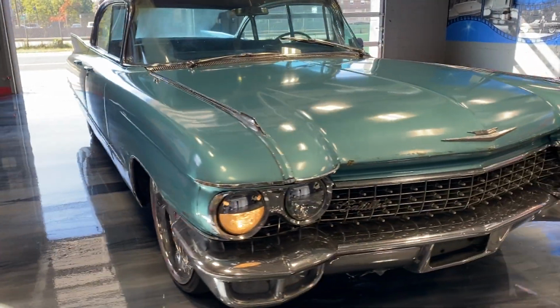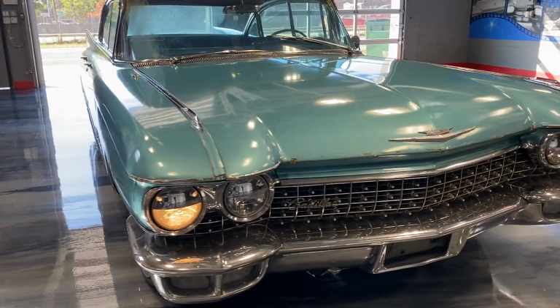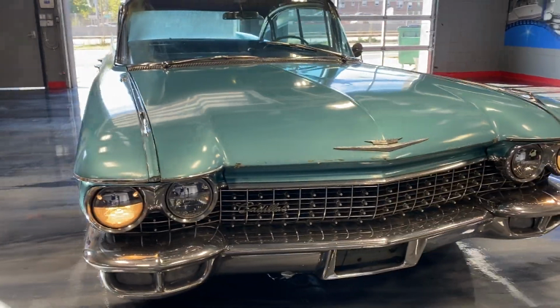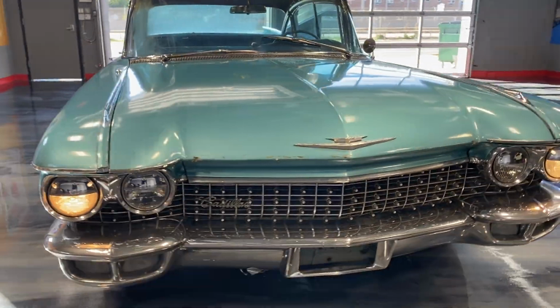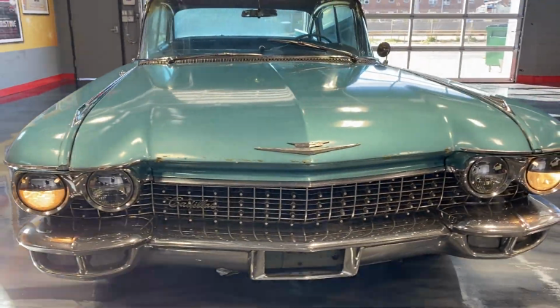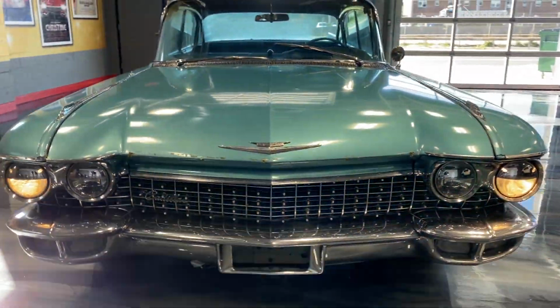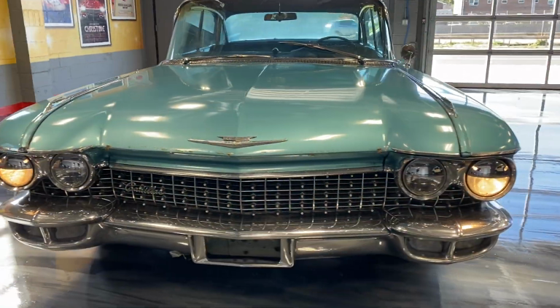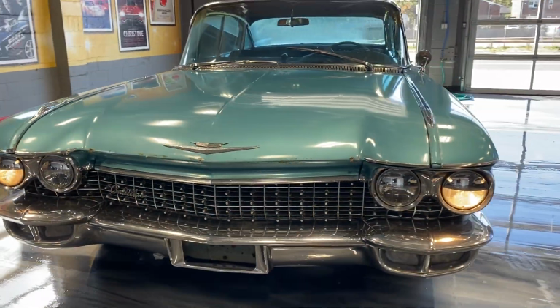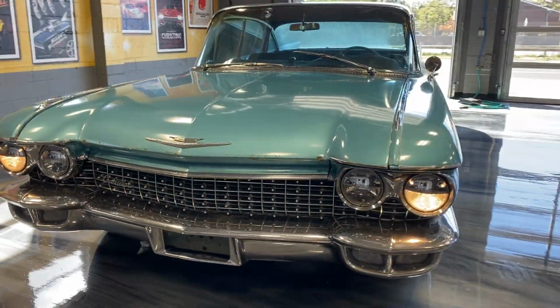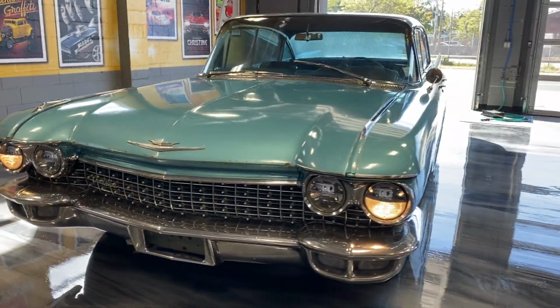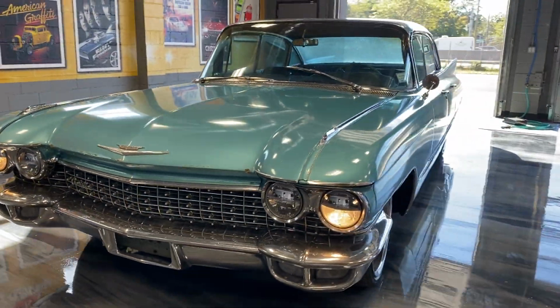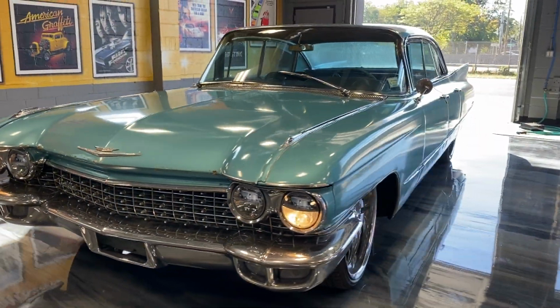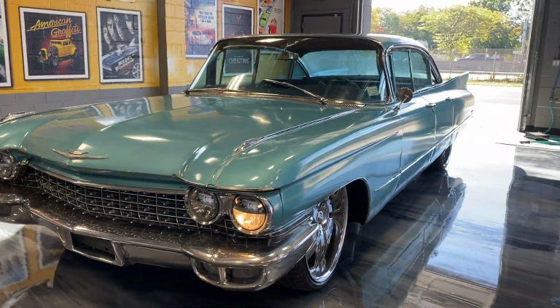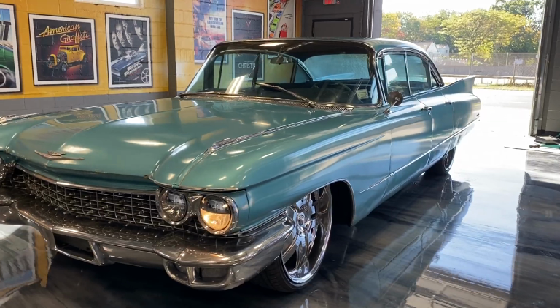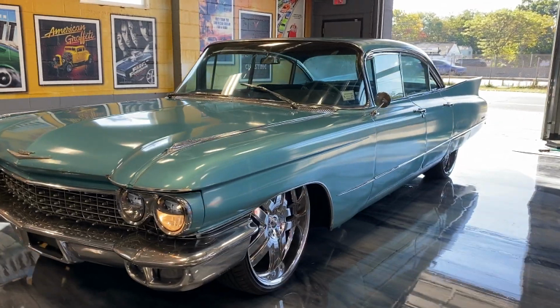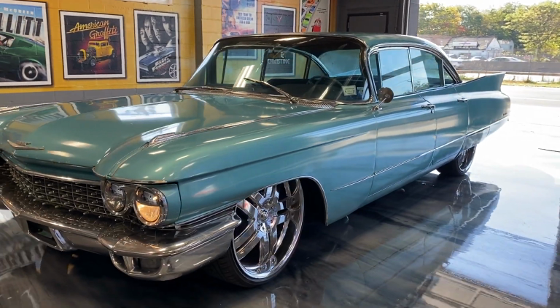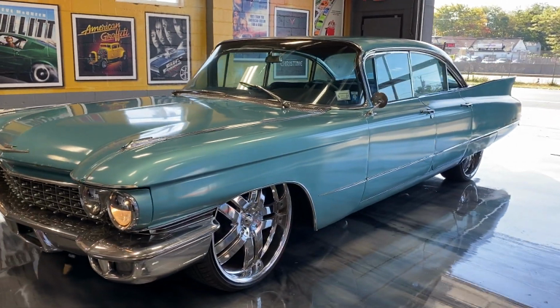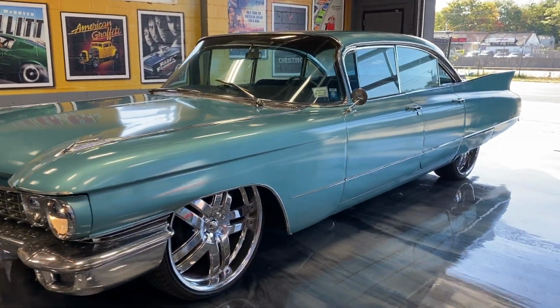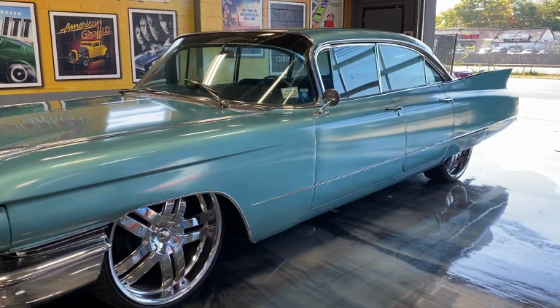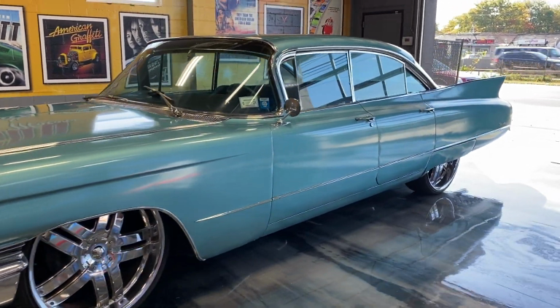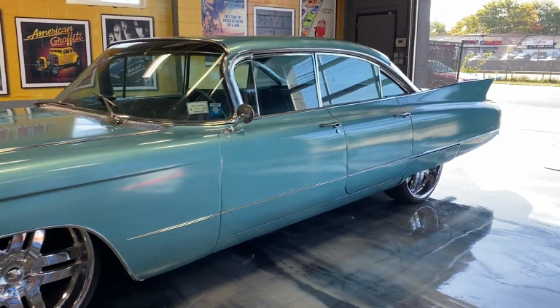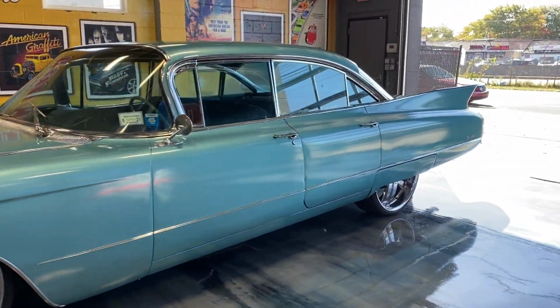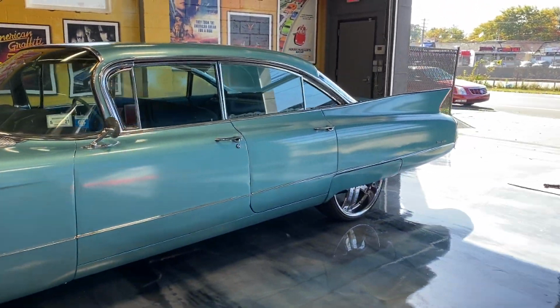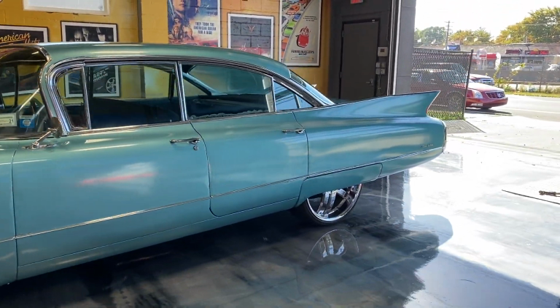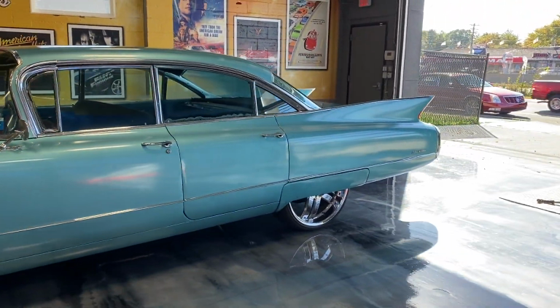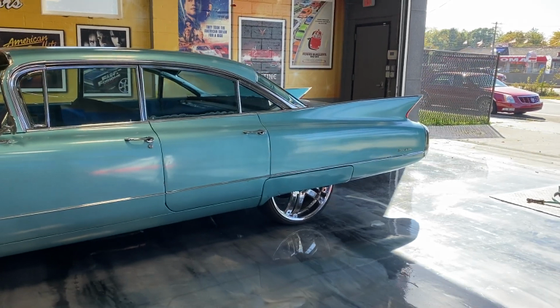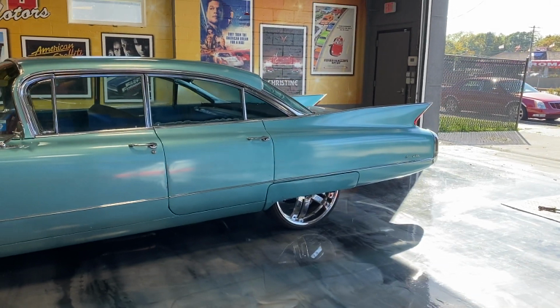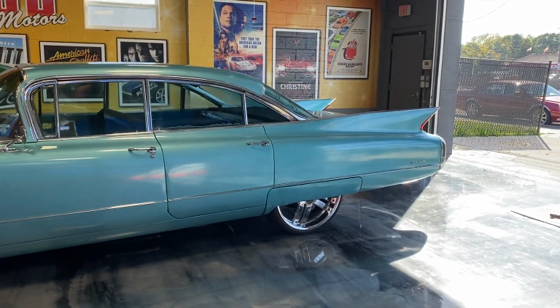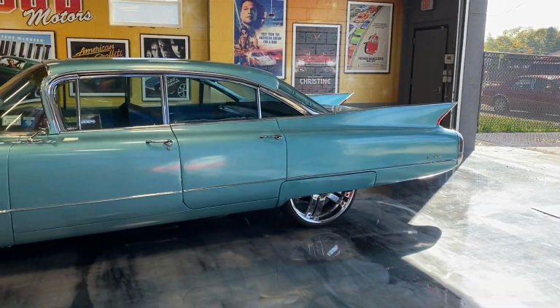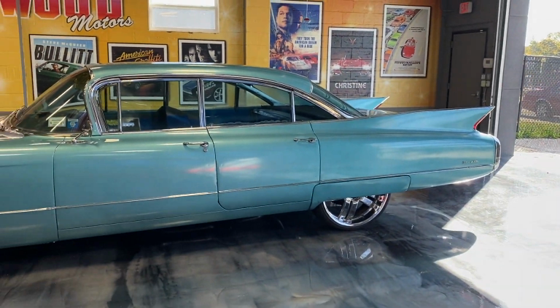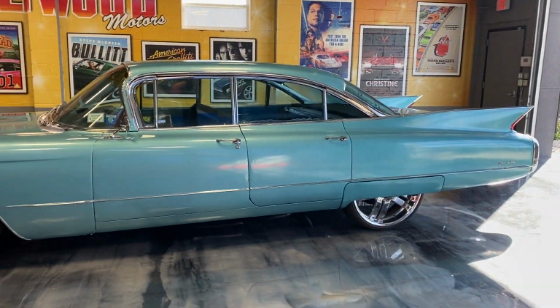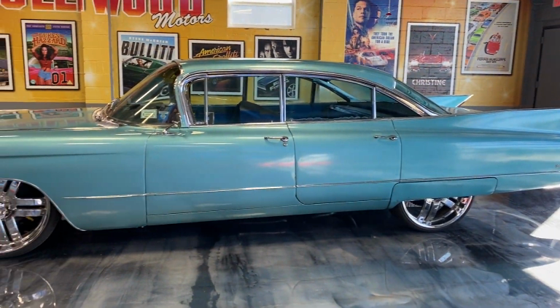Check us out at HollywoodMotorsUSA.com. I took a lot of pictures — check them out. It's priced itself. A homie with a reasonable offer, you're going to own this baby. Probably end up on the west coast. What a really cool Cadillac.